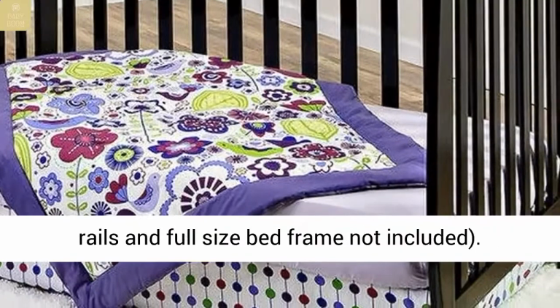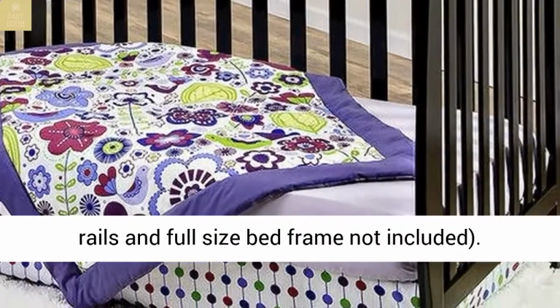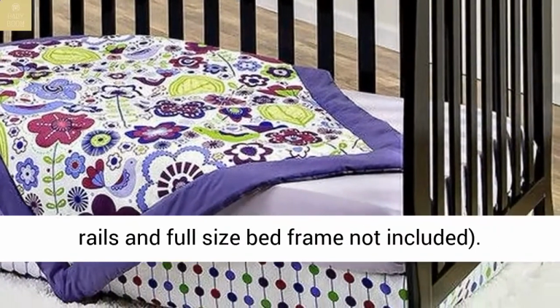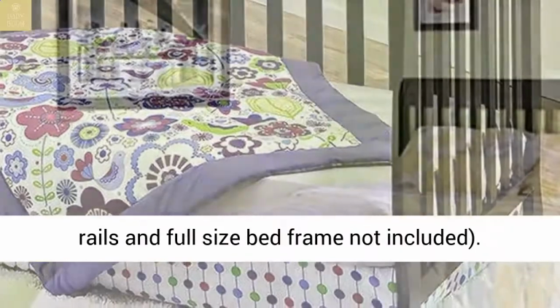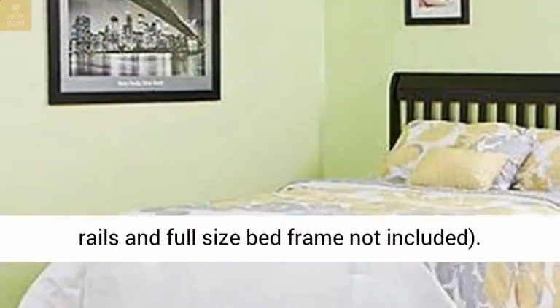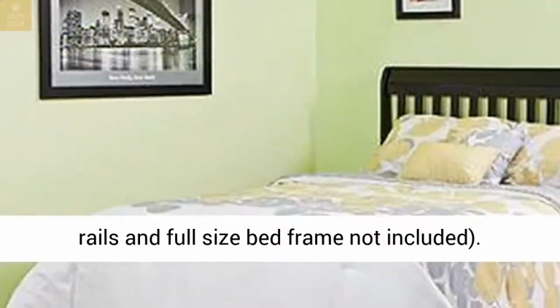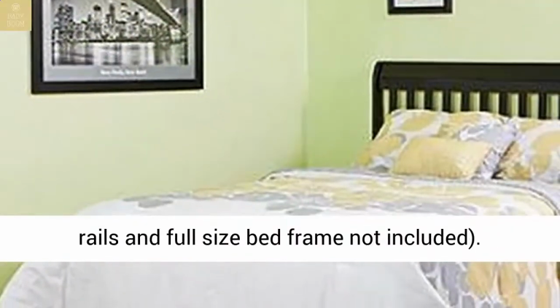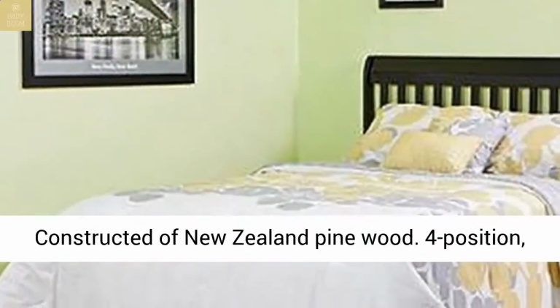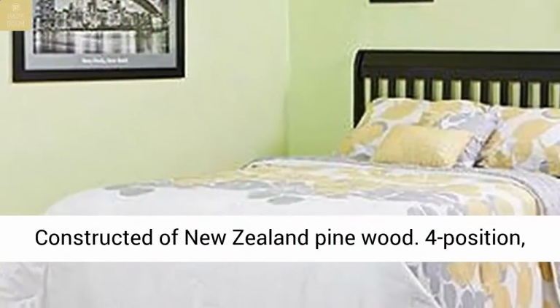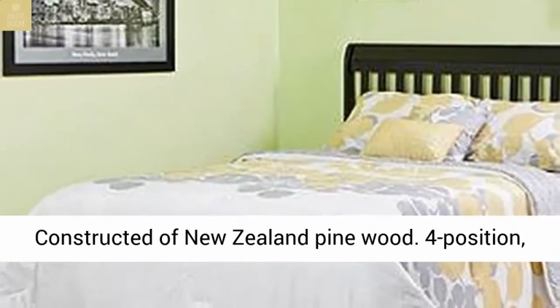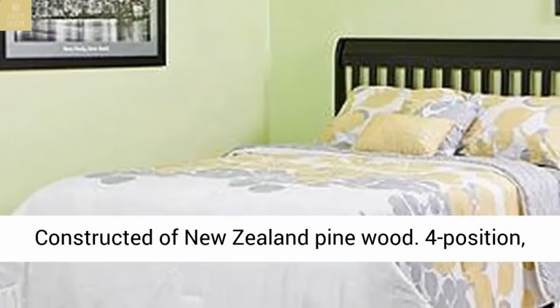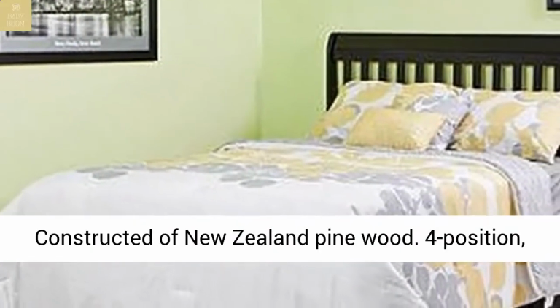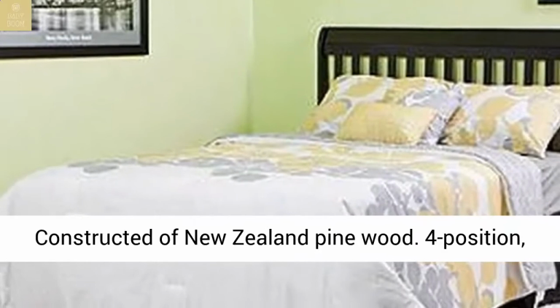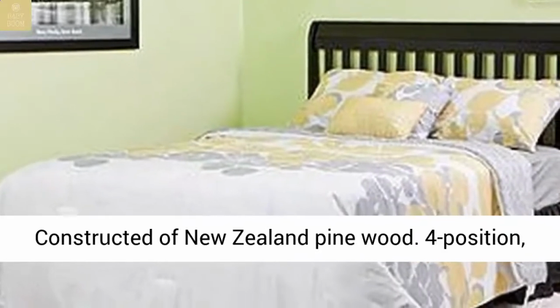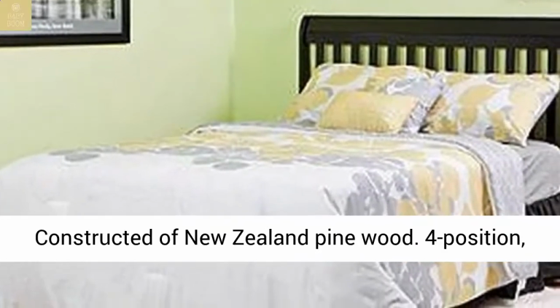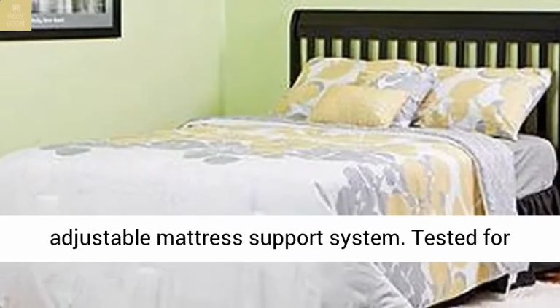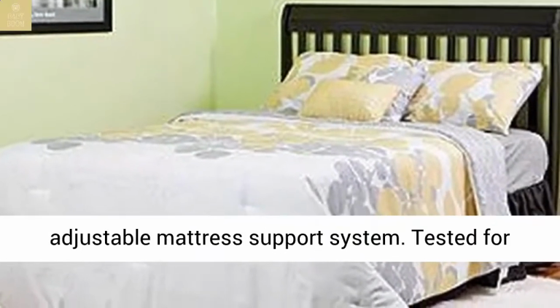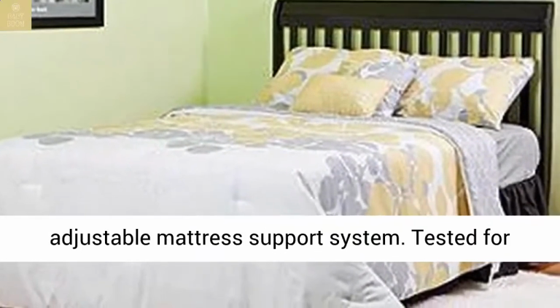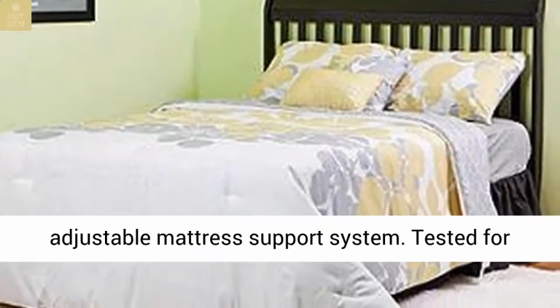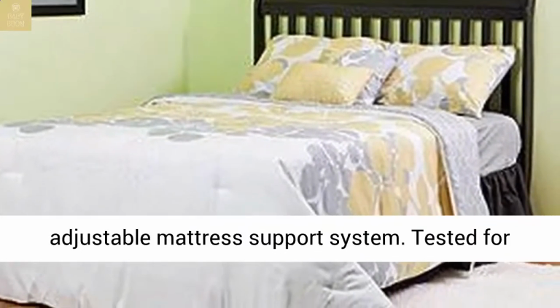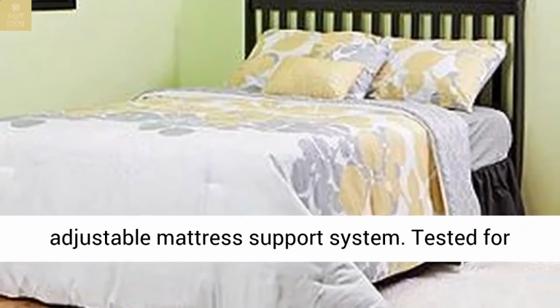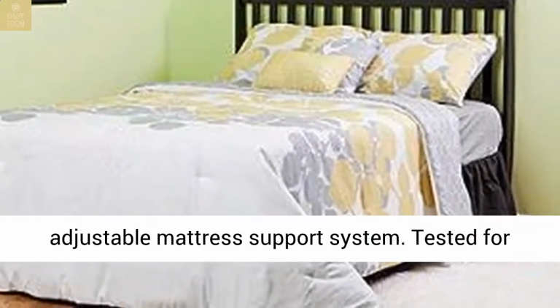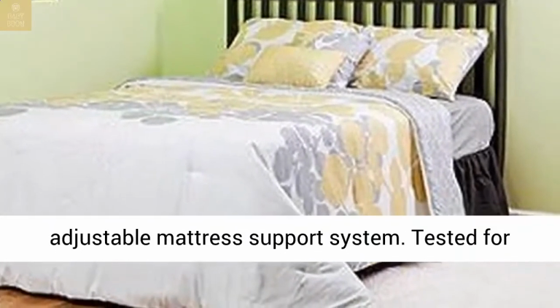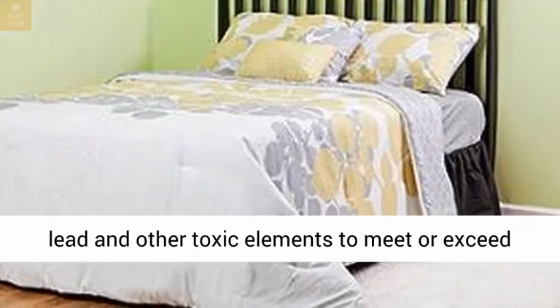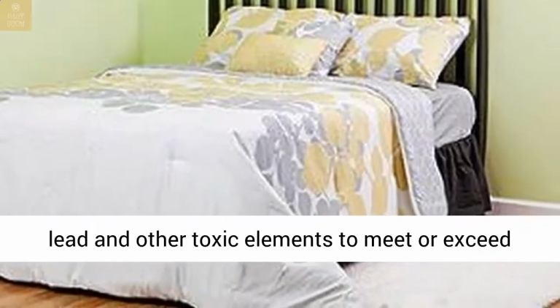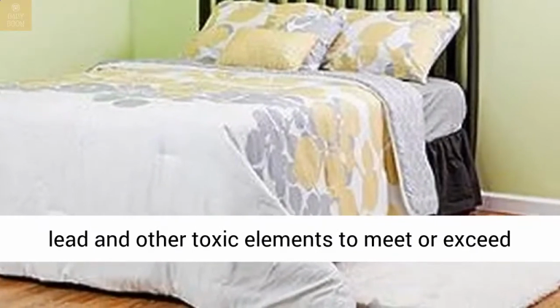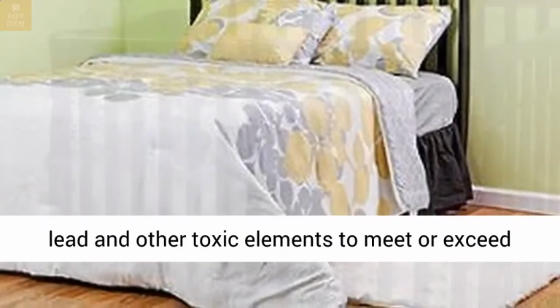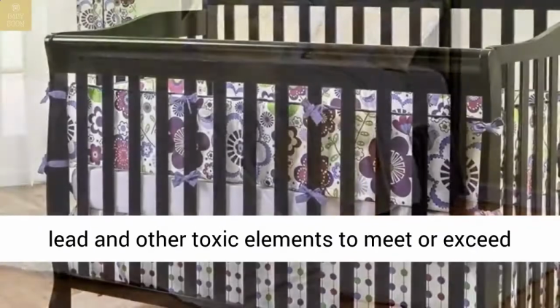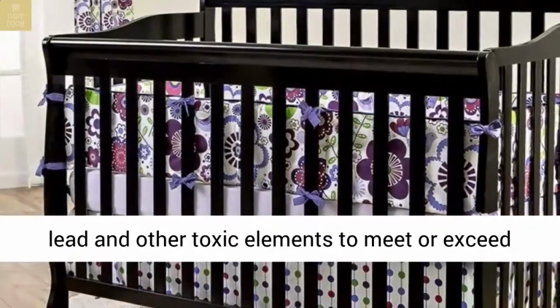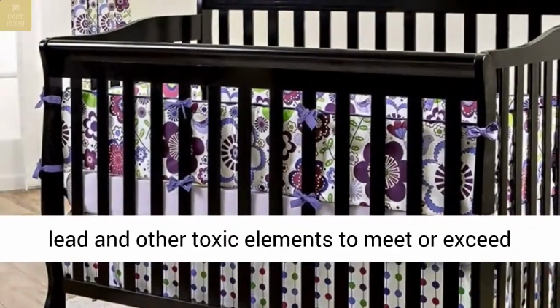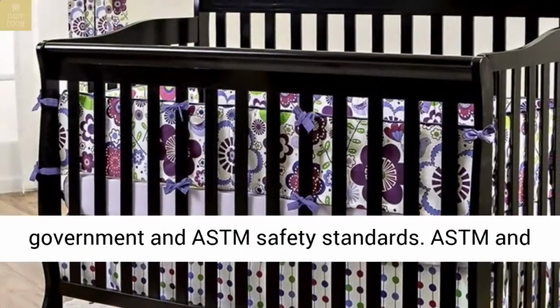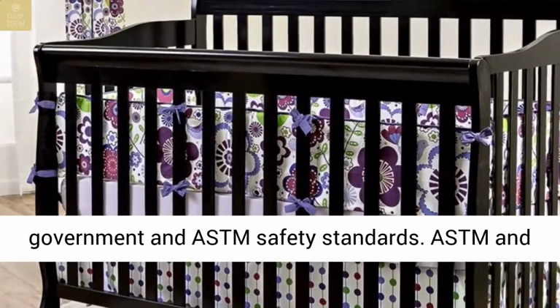Constructed of New Zealand Pinewood. 4-position adjustable mattress support system. Tested for lead and other toxic elements to meet or exceed government and ASTM safety standards. ASTM and CPSC certified.